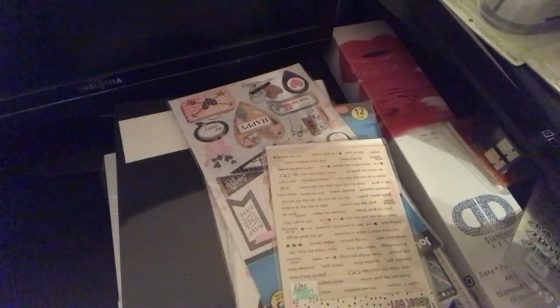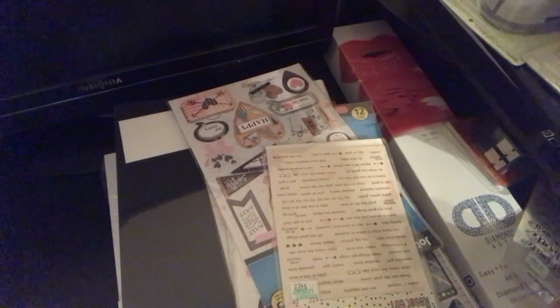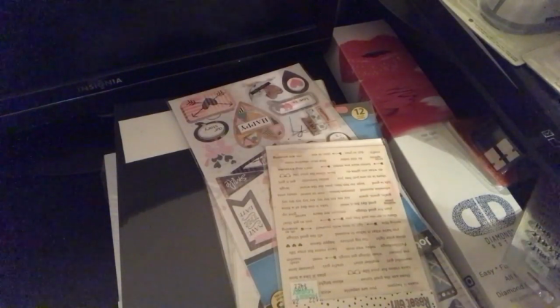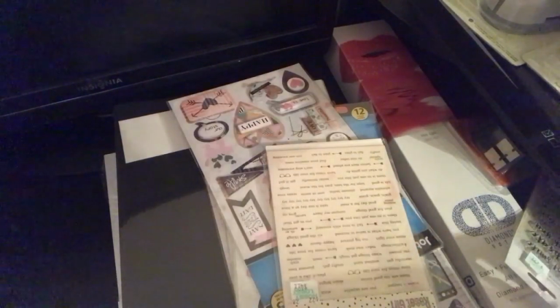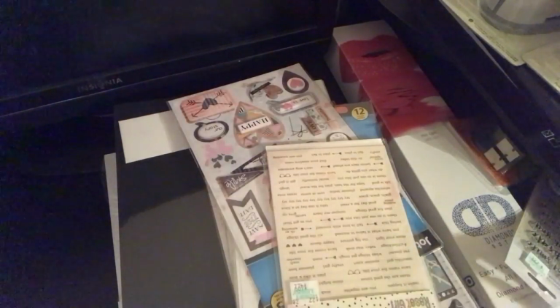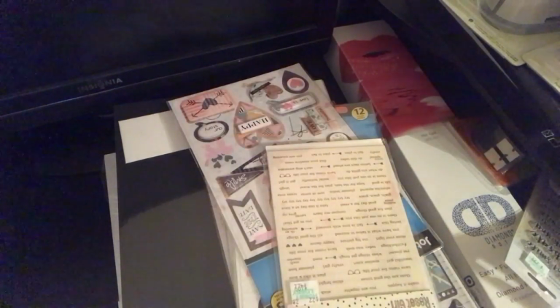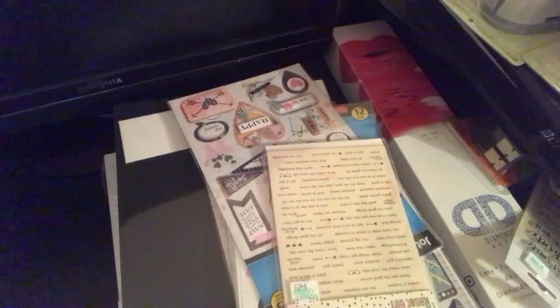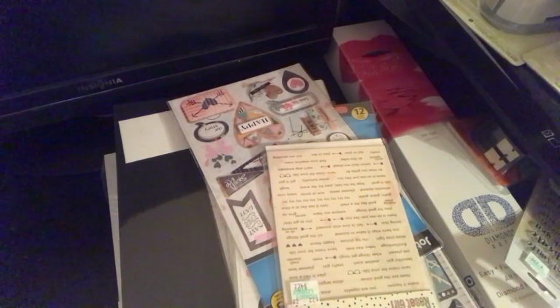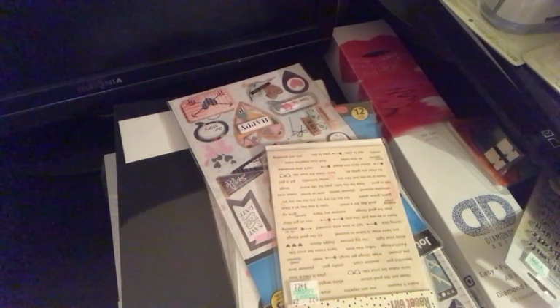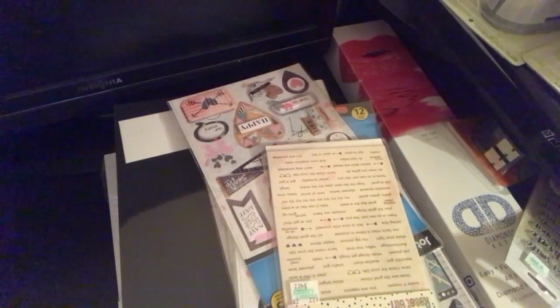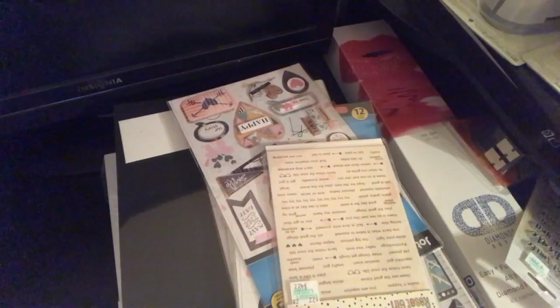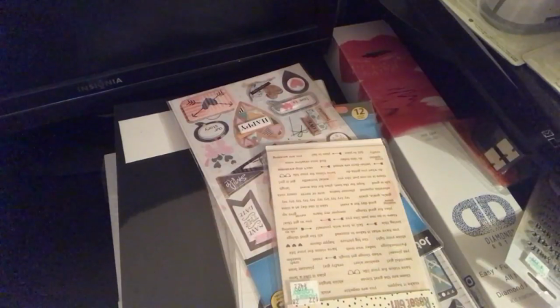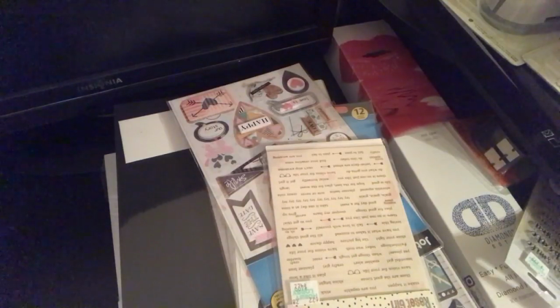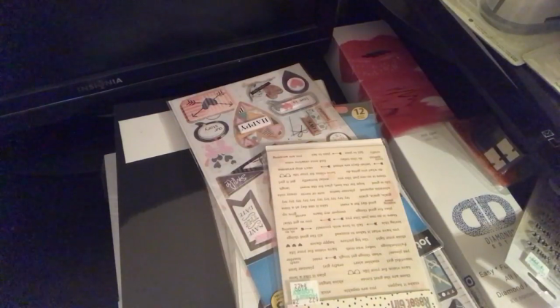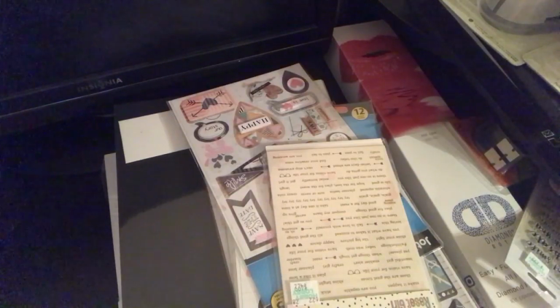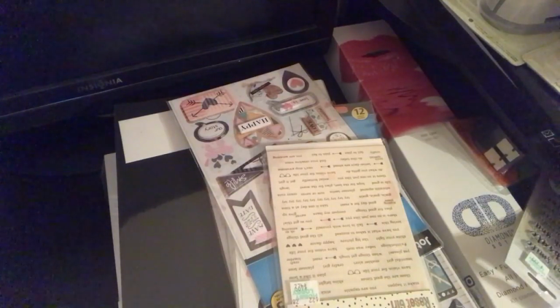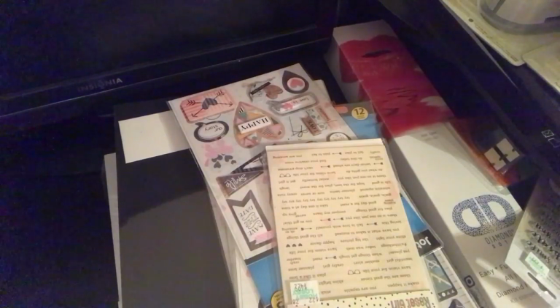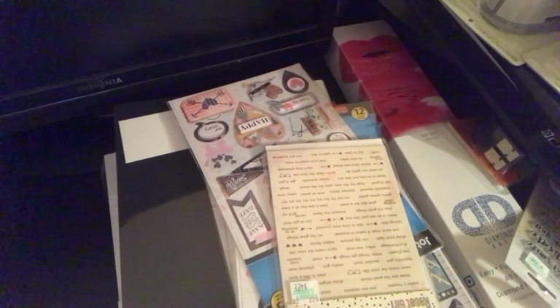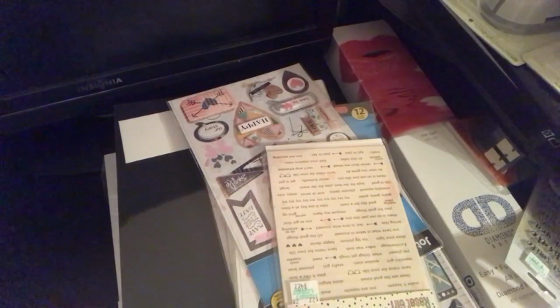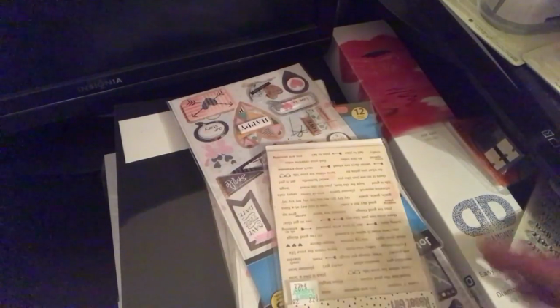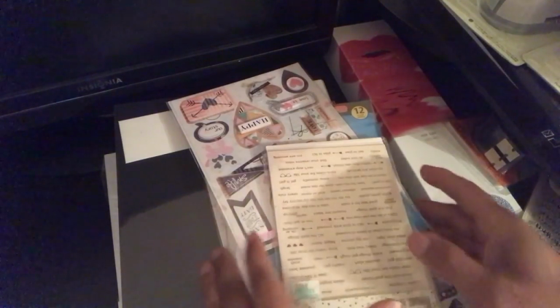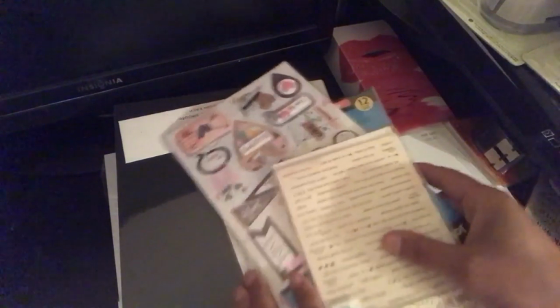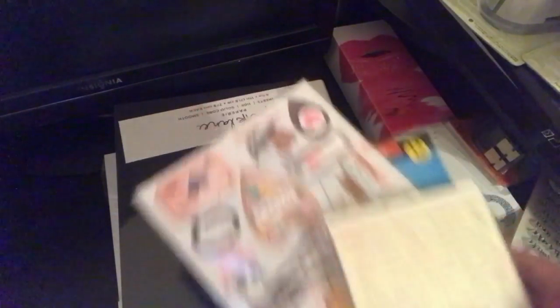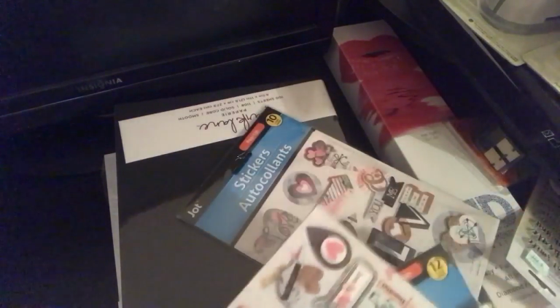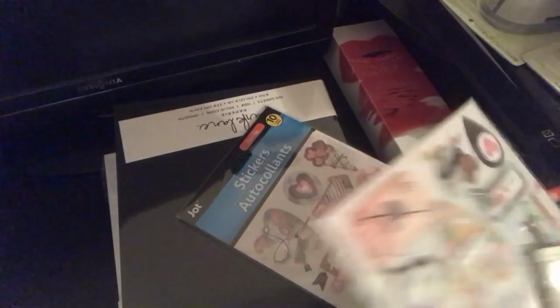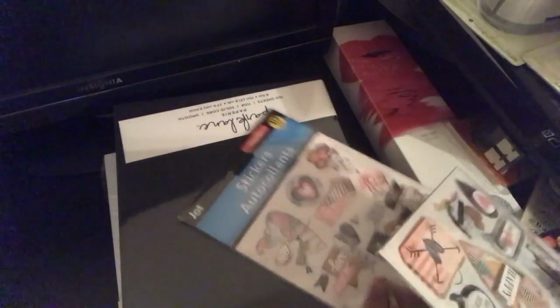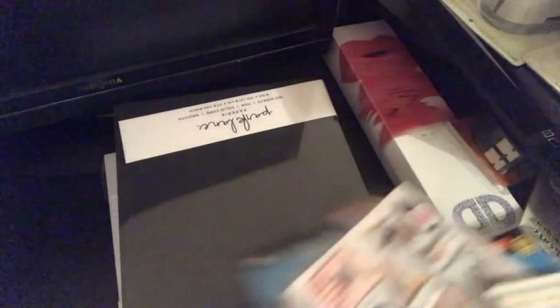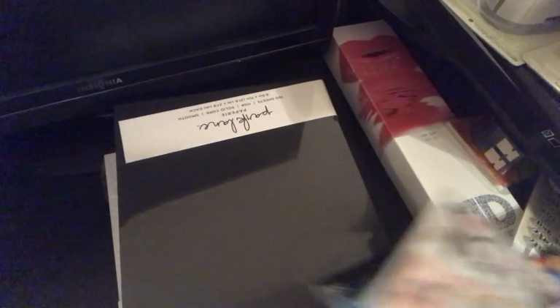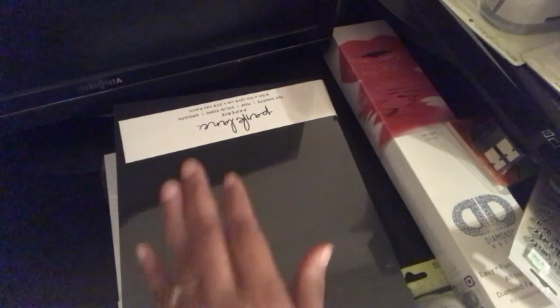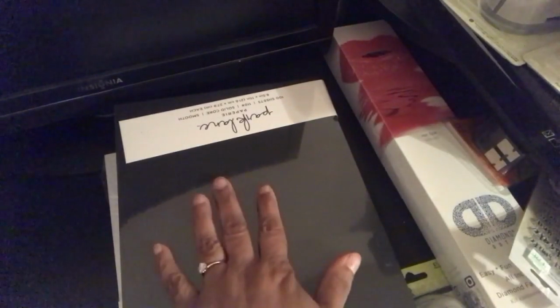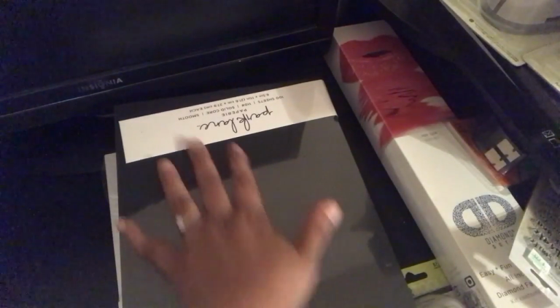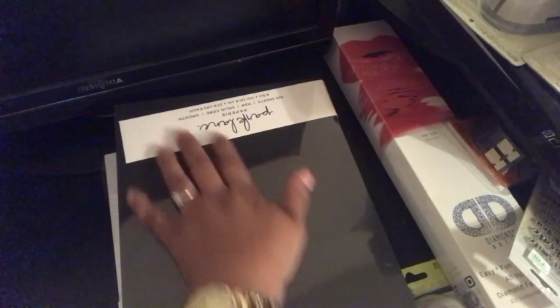Hello YouTube, this is Don't Forget to Be Creative, and I'm here with a haul from Dollar Tree, Michael's, and Joann's — just a little mish-mash small haul.